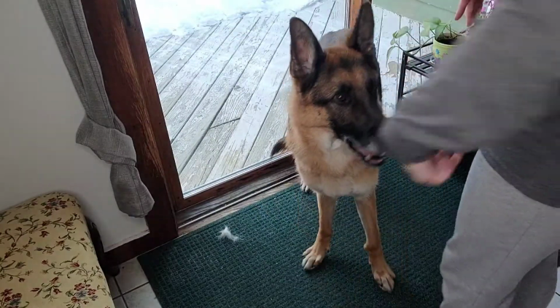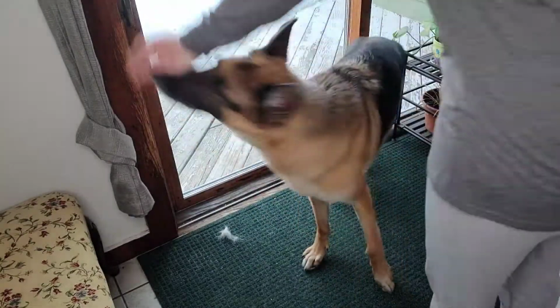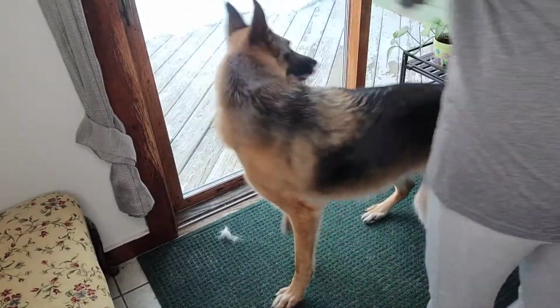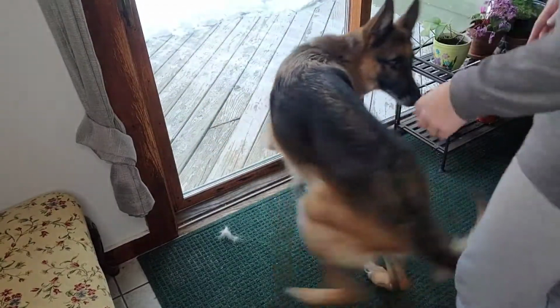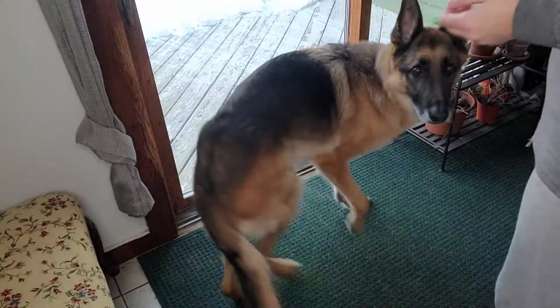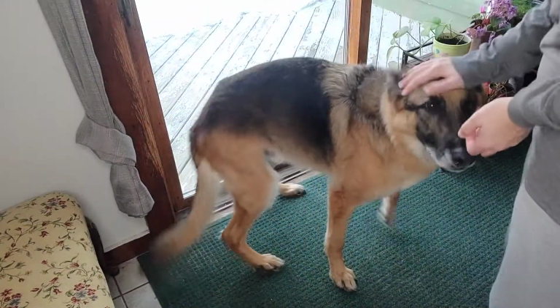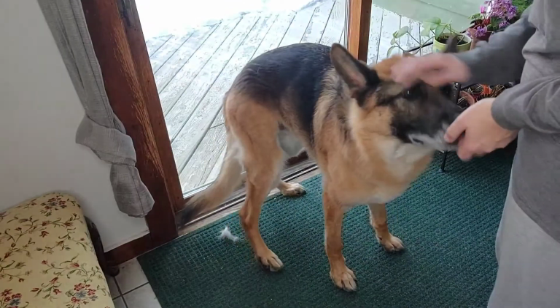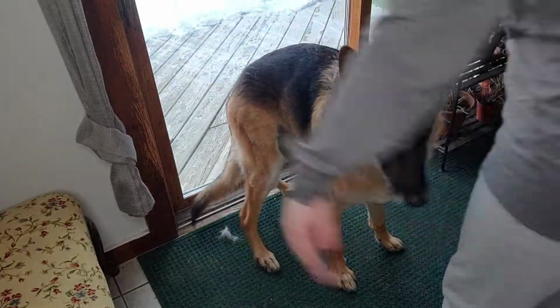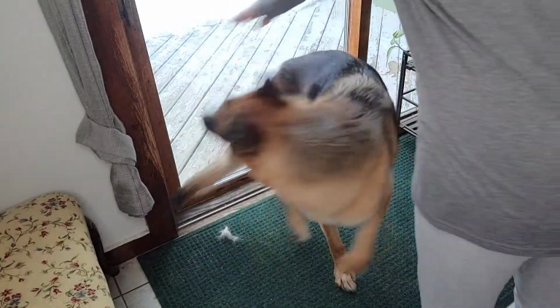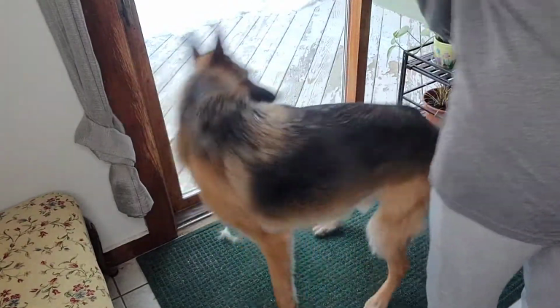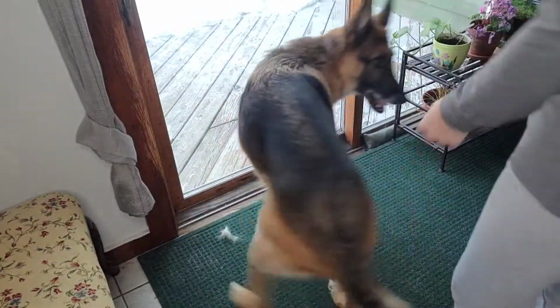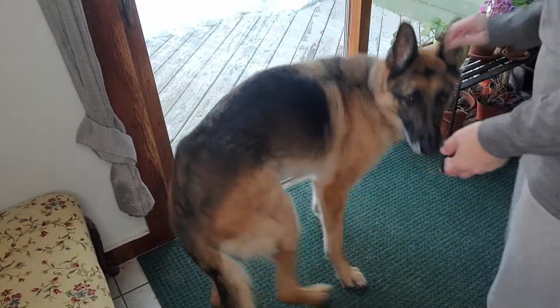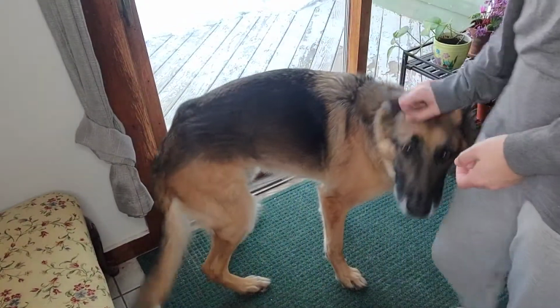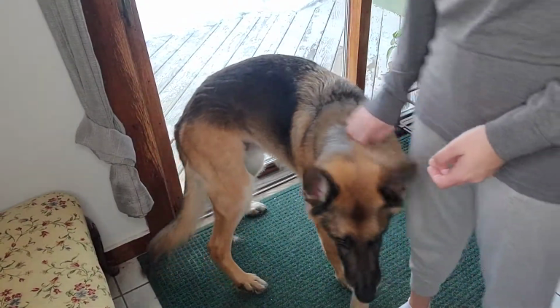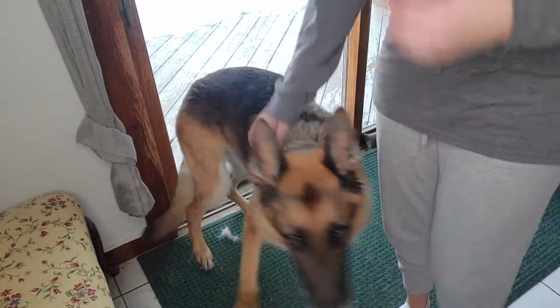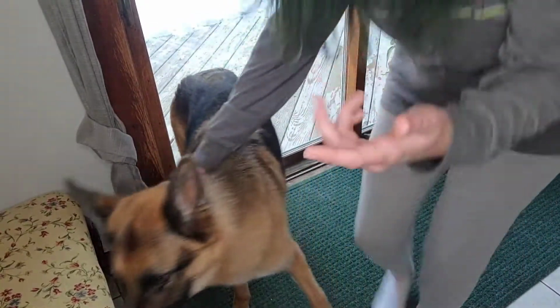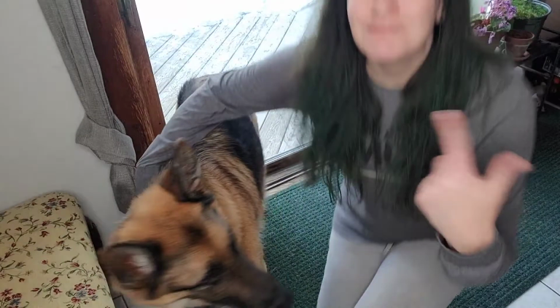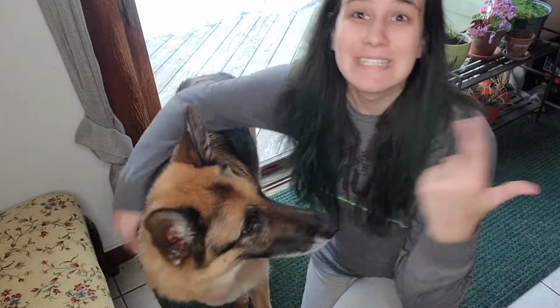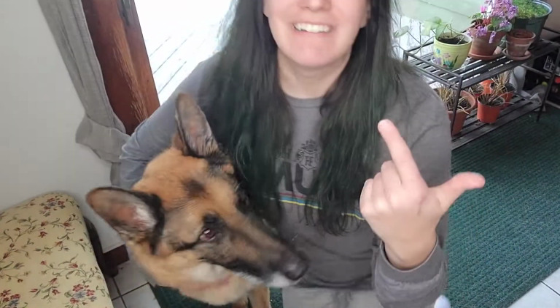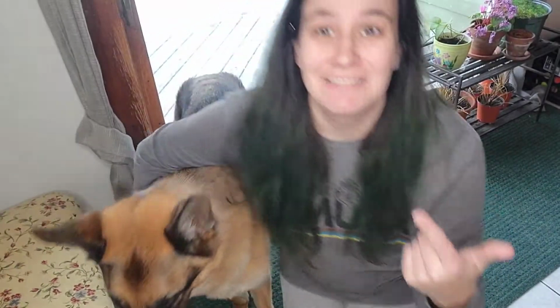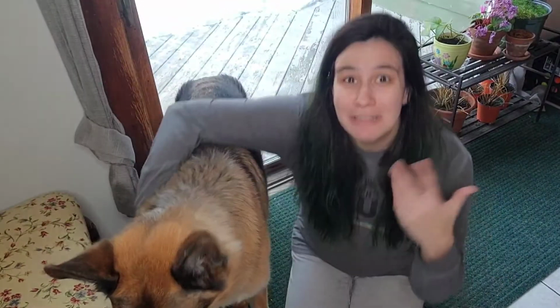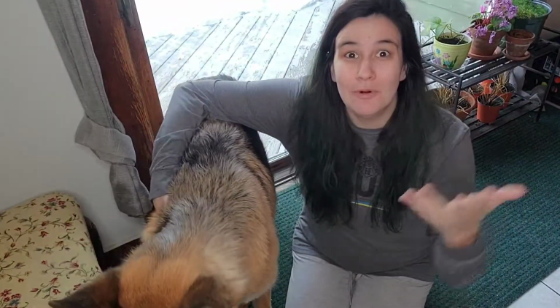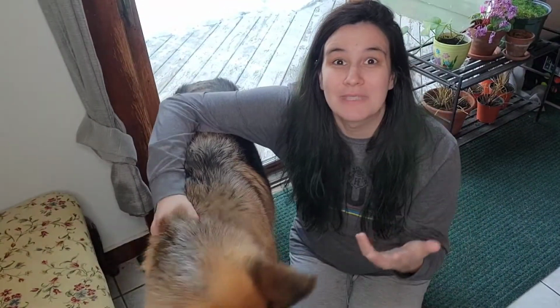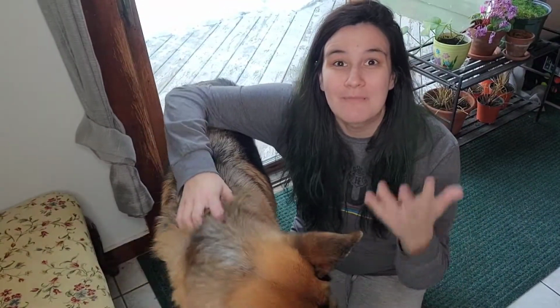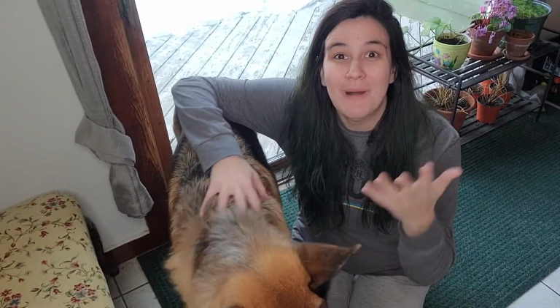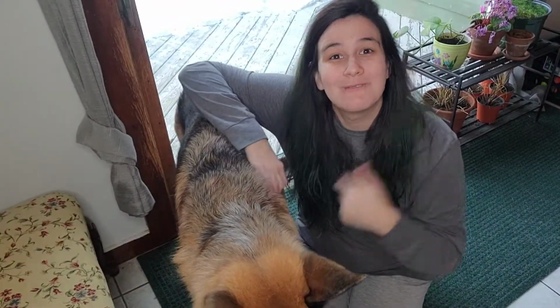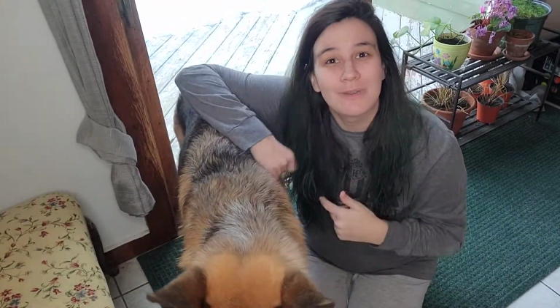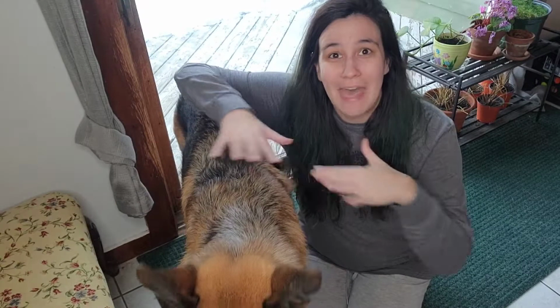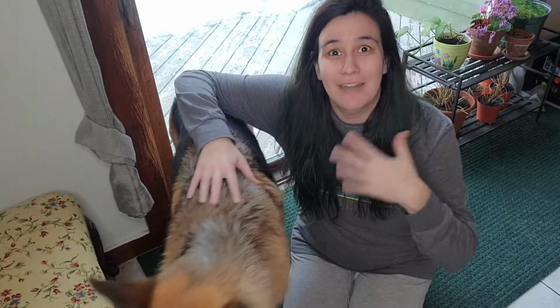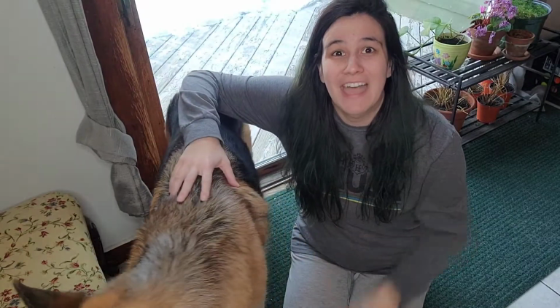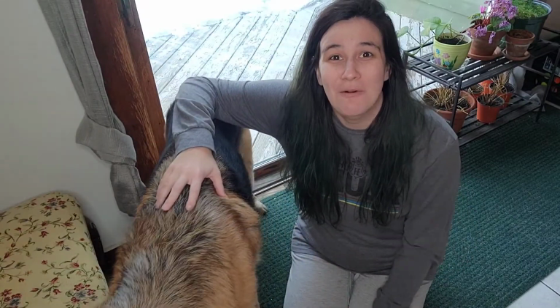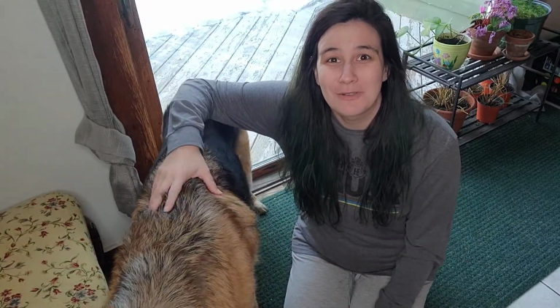And then you can just ask your dog to spin. Good boy! Spin! Good job! The more times they spin around, the more times they're wiping their paws for you on that mat or on that towel by the door.